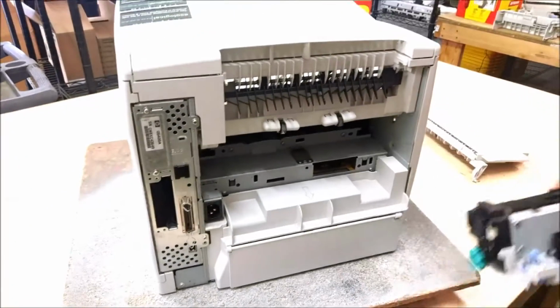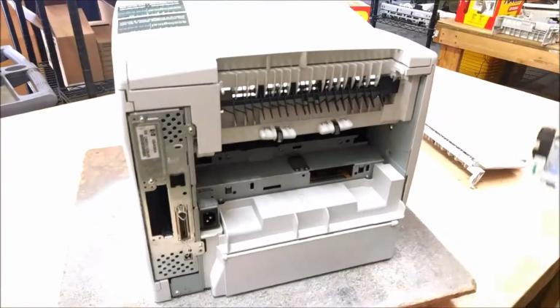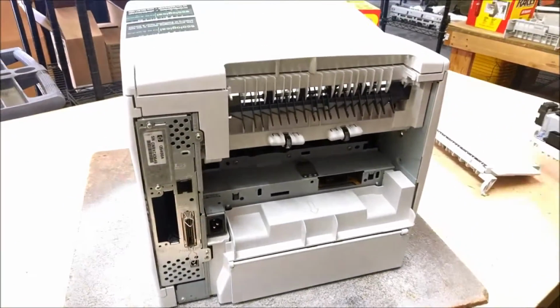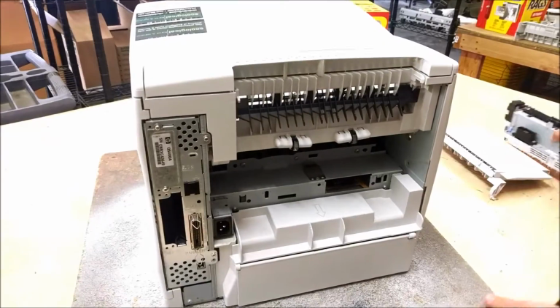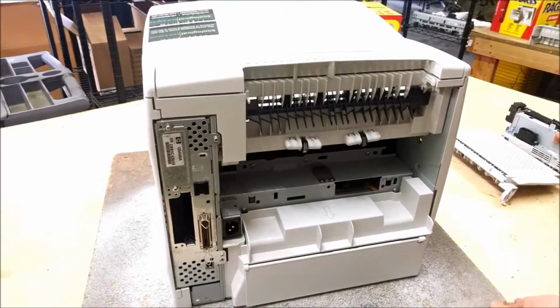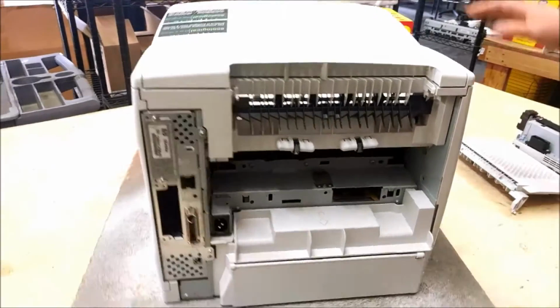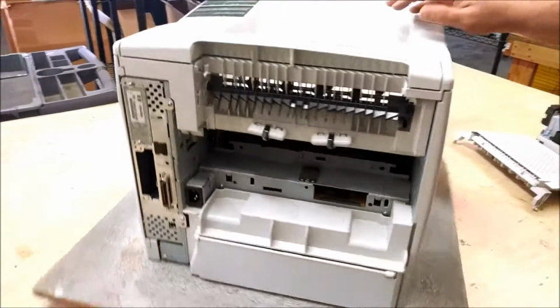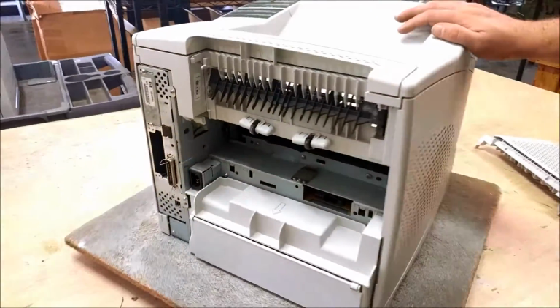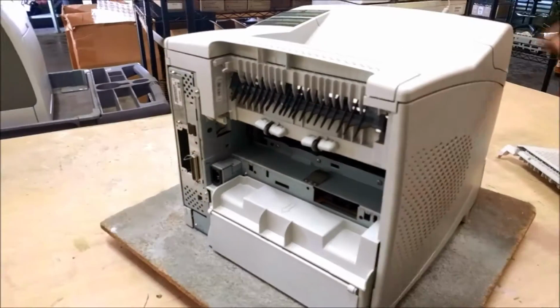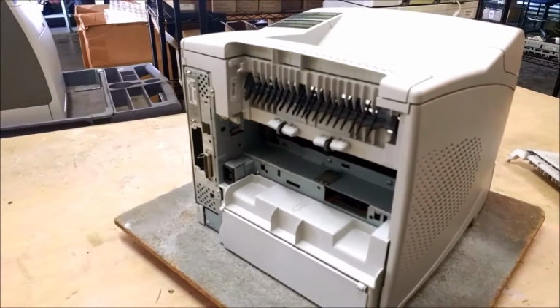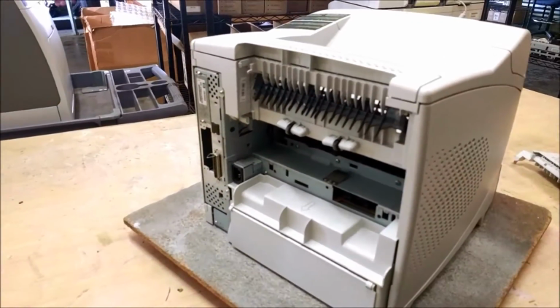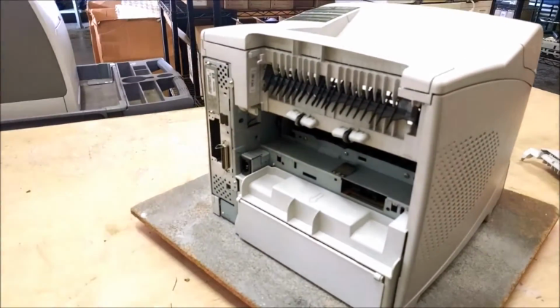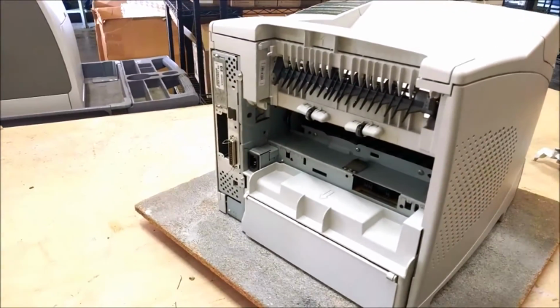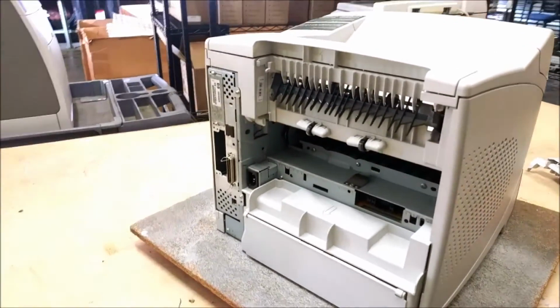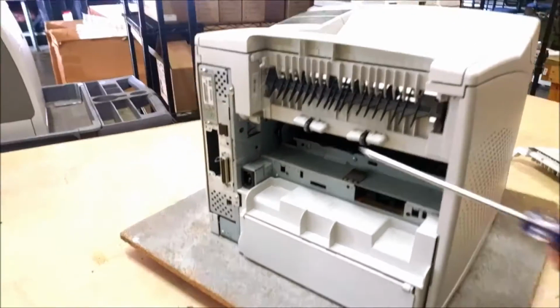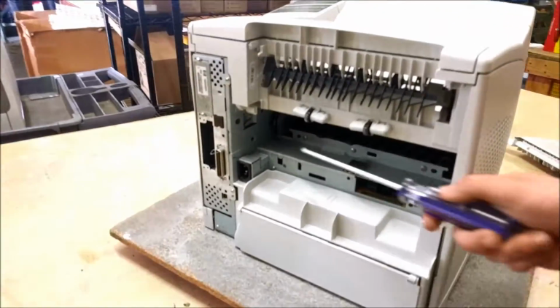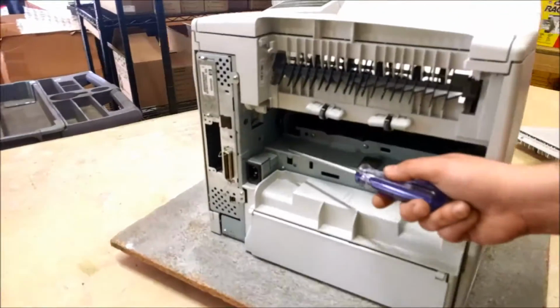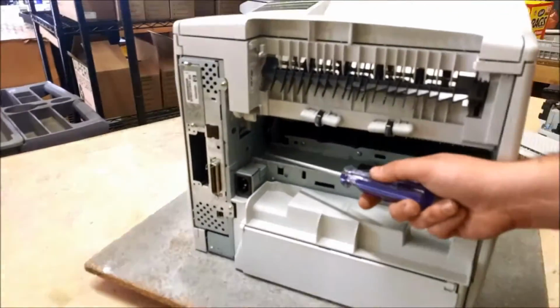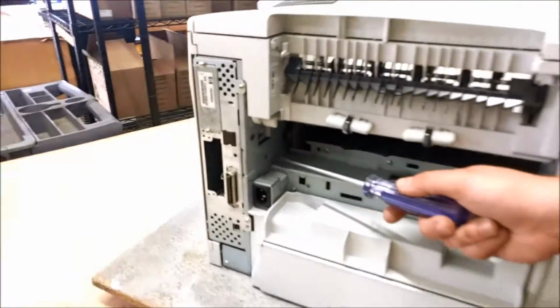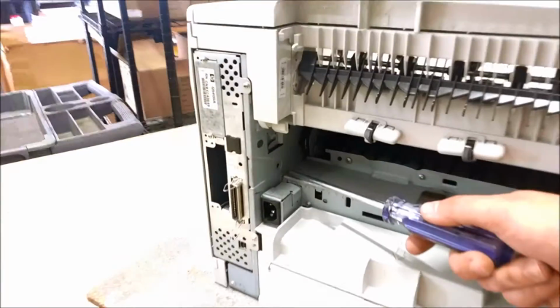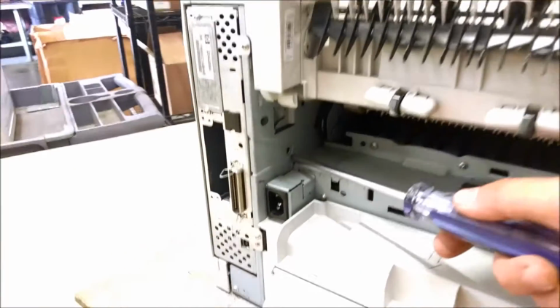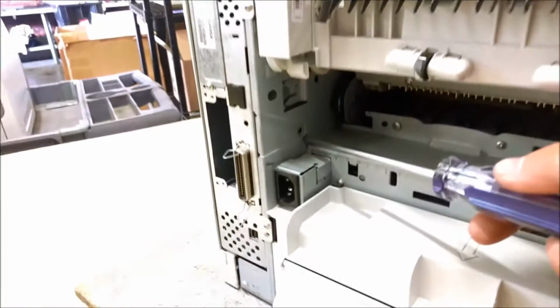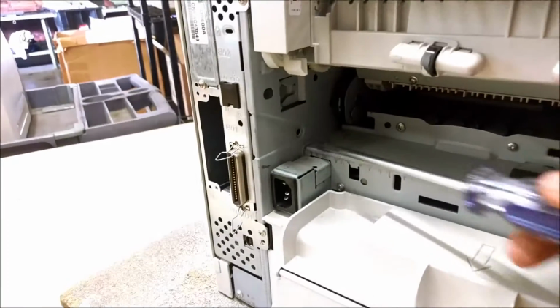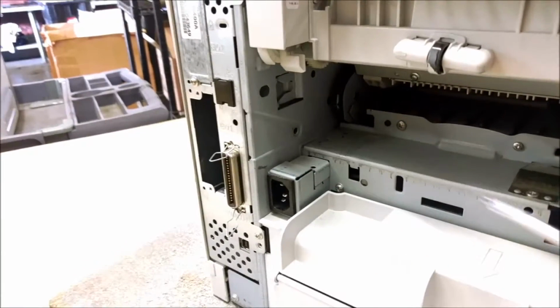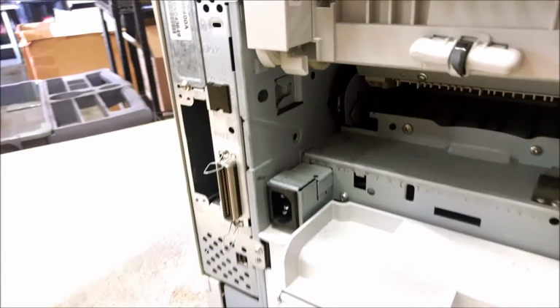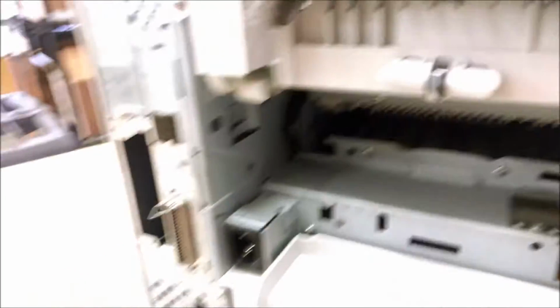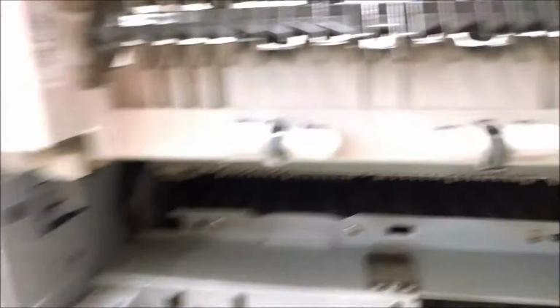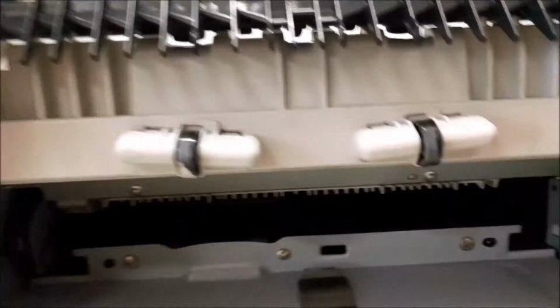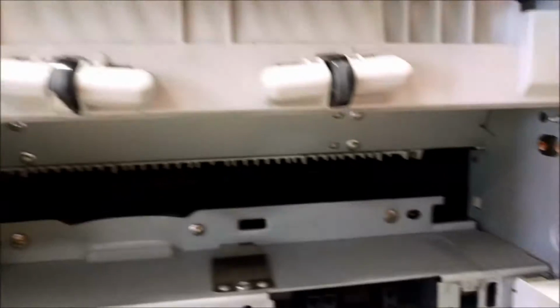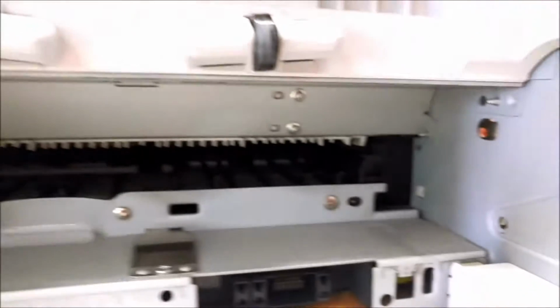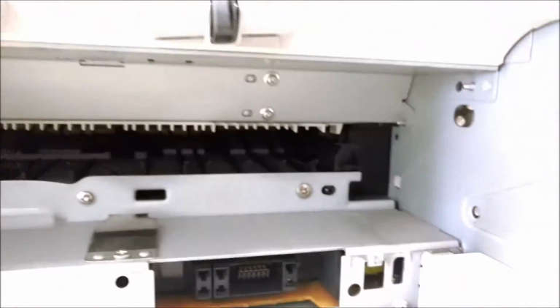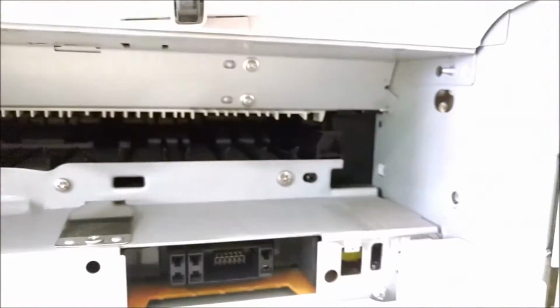On the inside of the printer you can see where the holes are for the back cover to fit into. That's what you try to line it up with when you reinstall the cover.